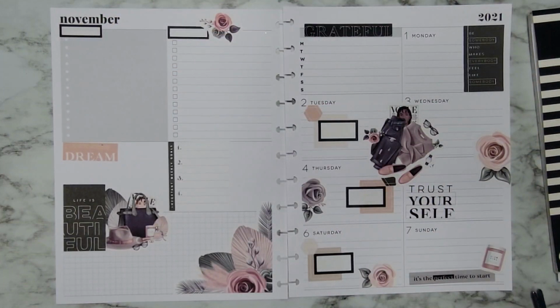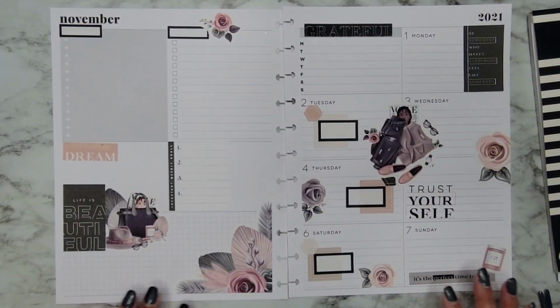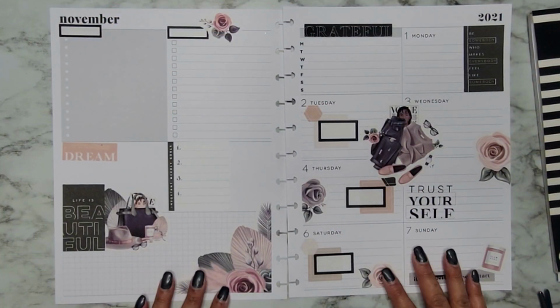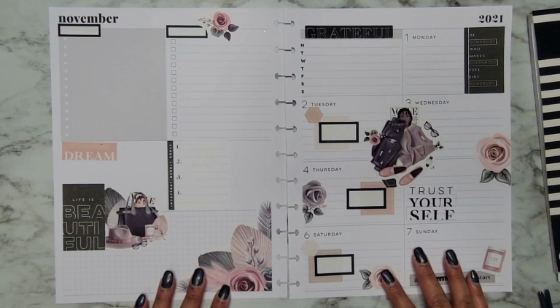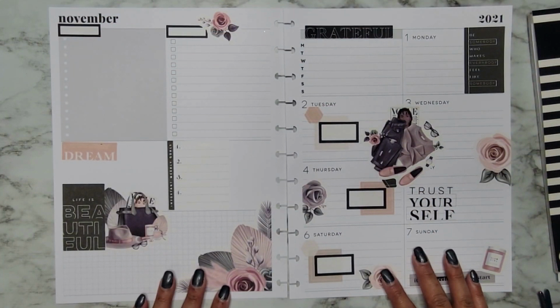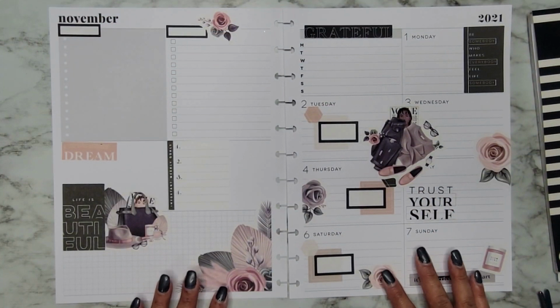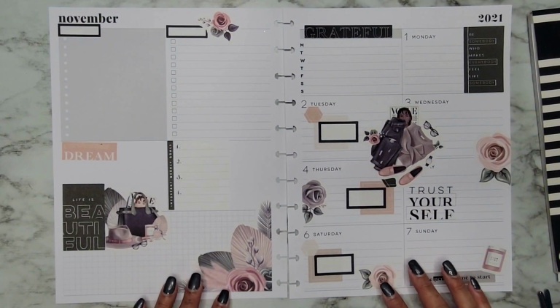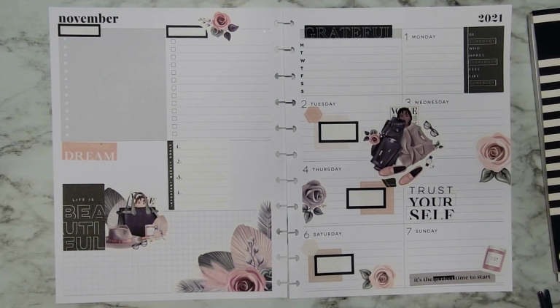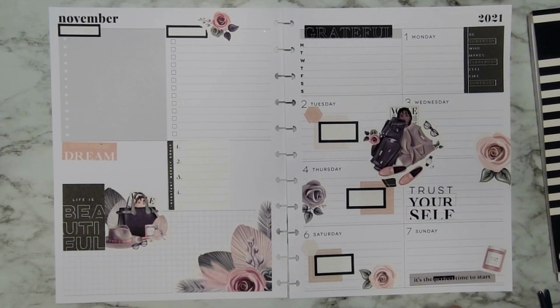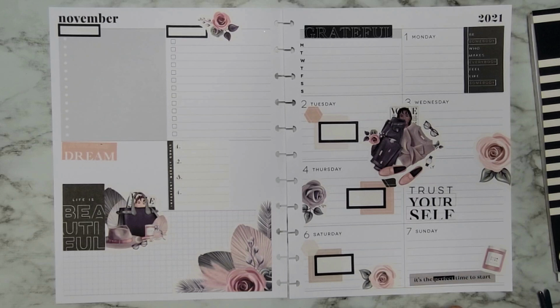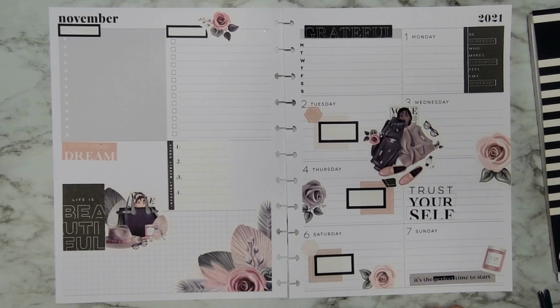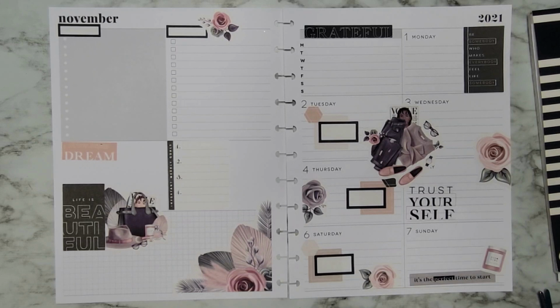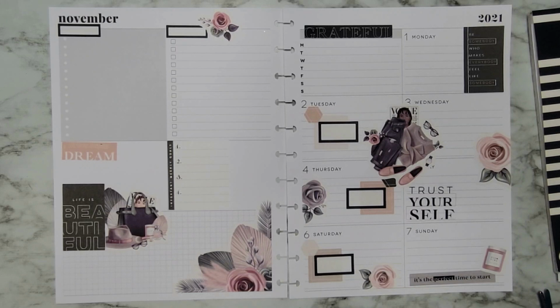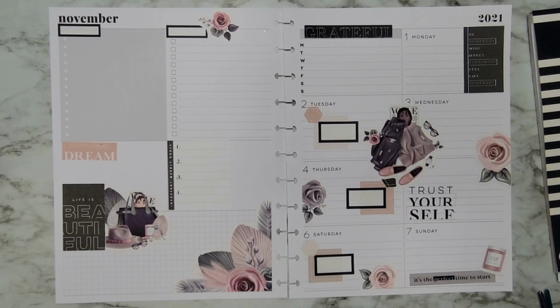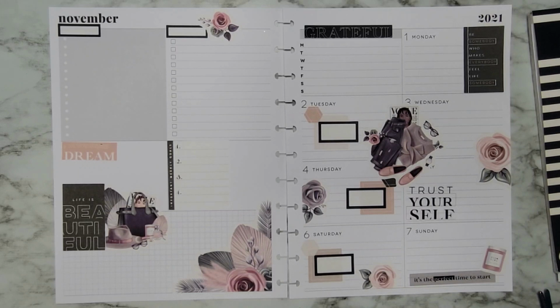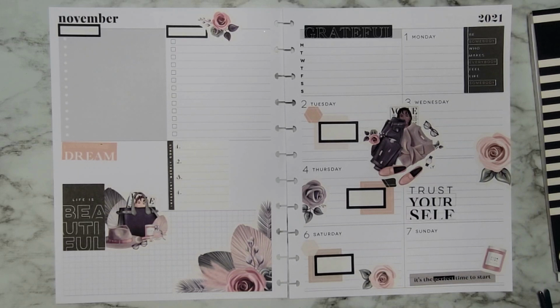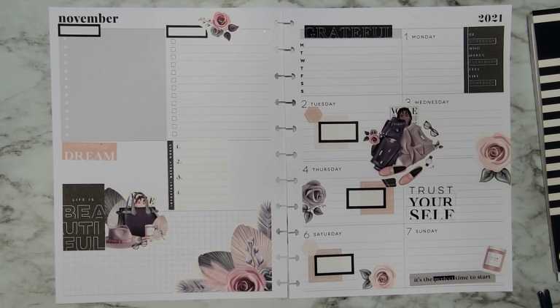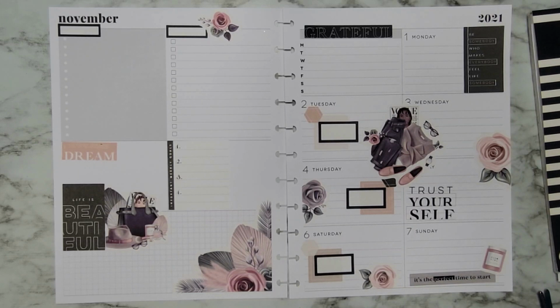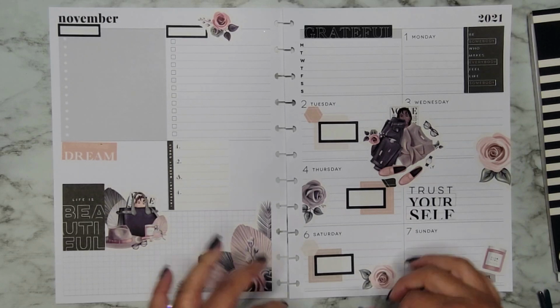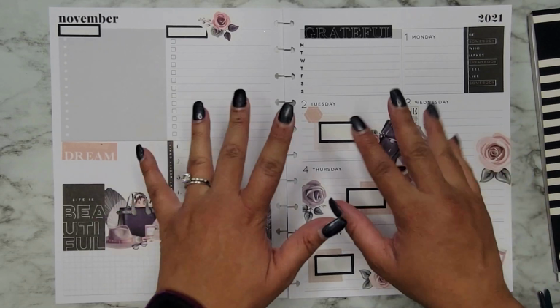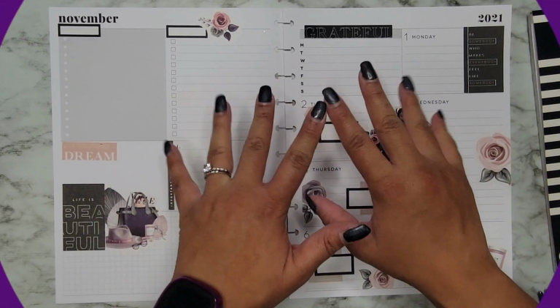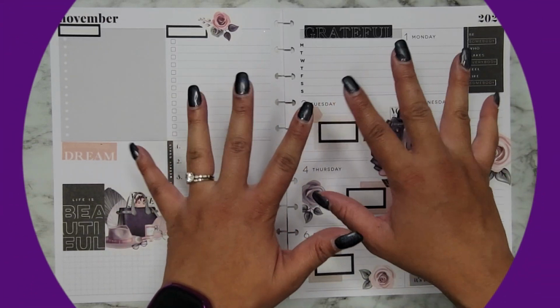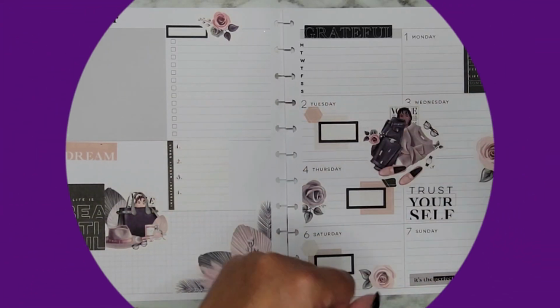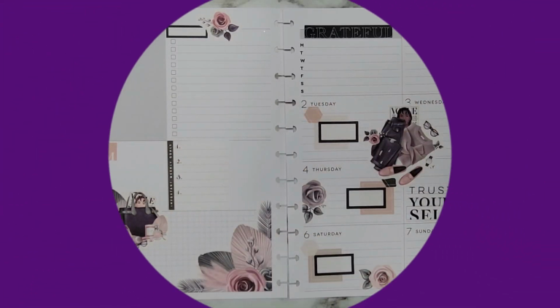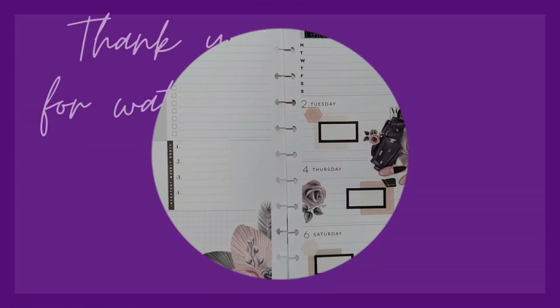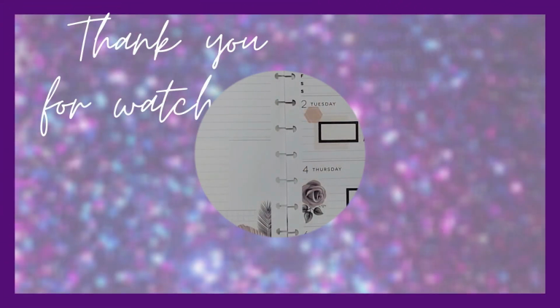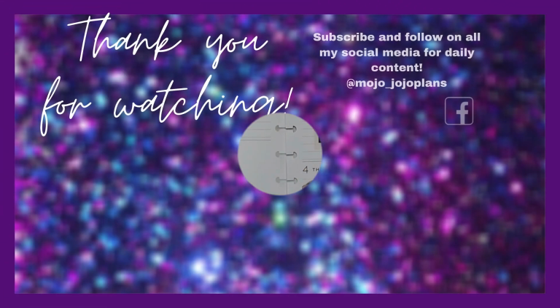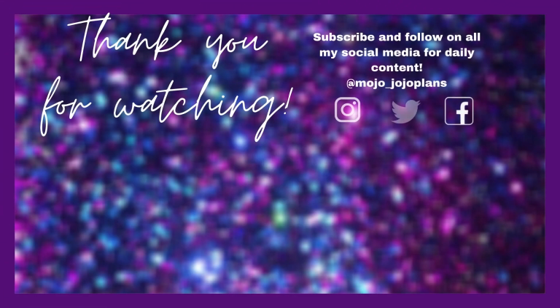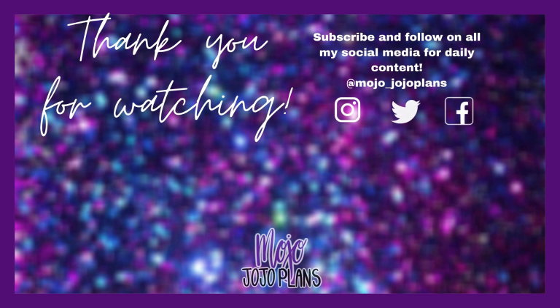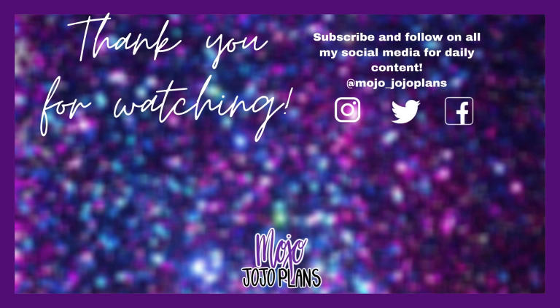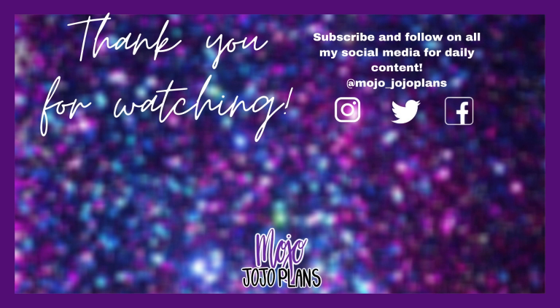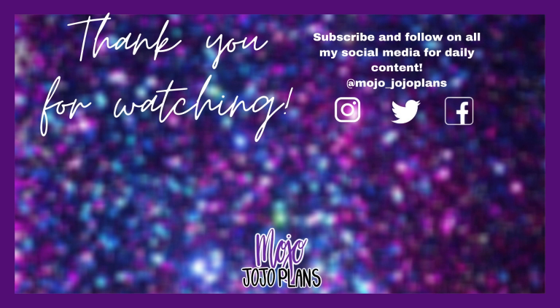I still hope you guys enjoyed this video. If you did, please make sure to give it a thumbs up and subscribe, and I hope I'll see you in my next one. Bye!